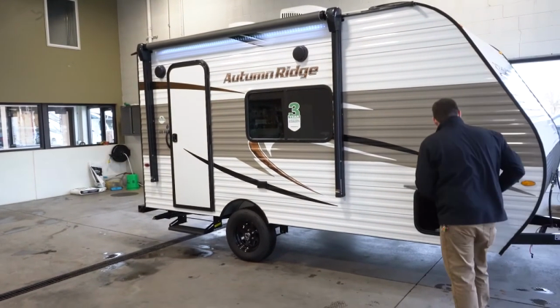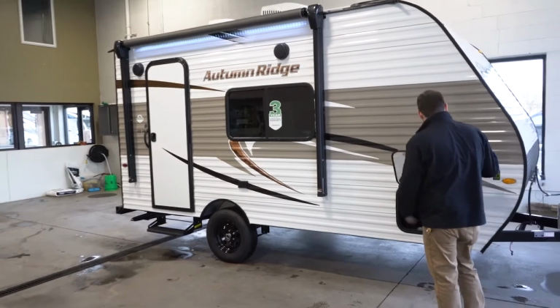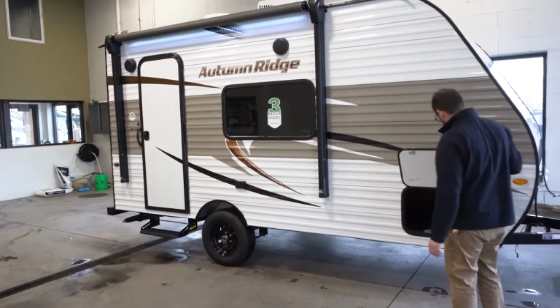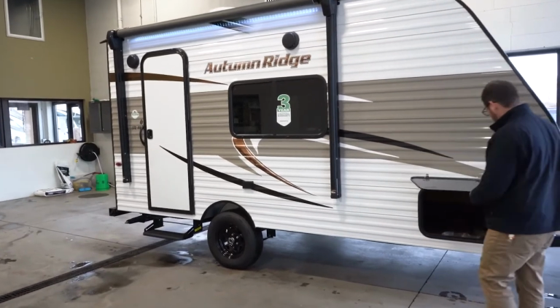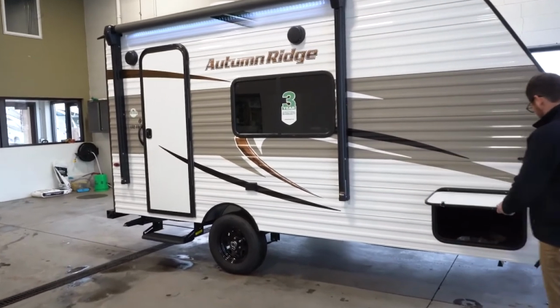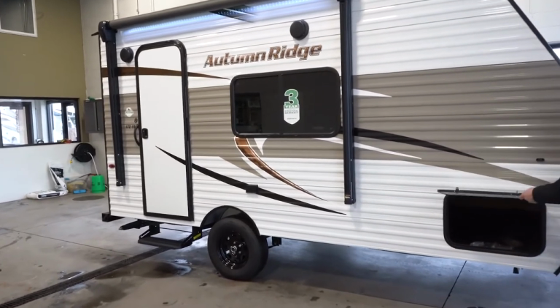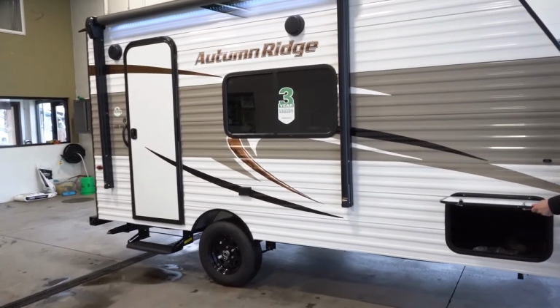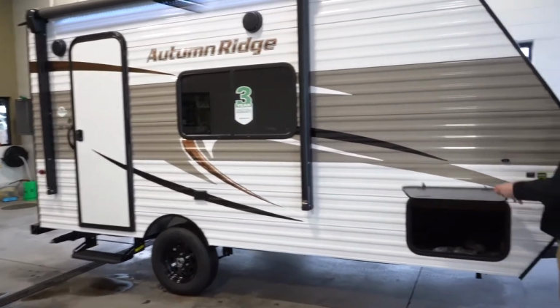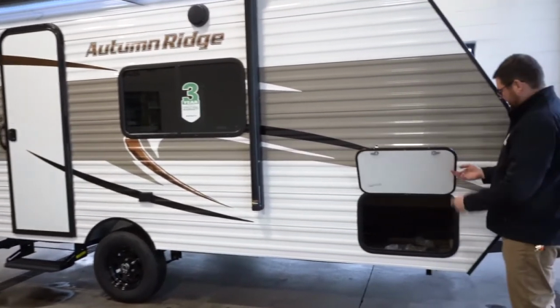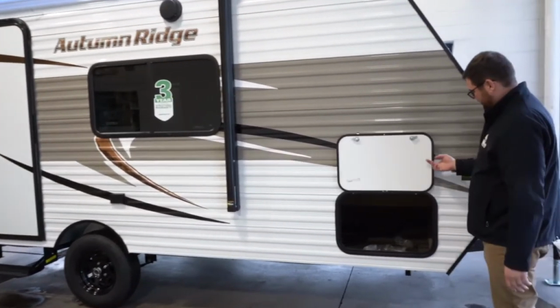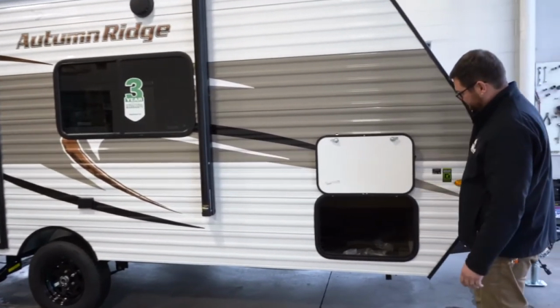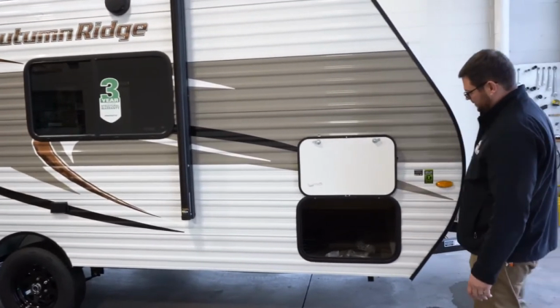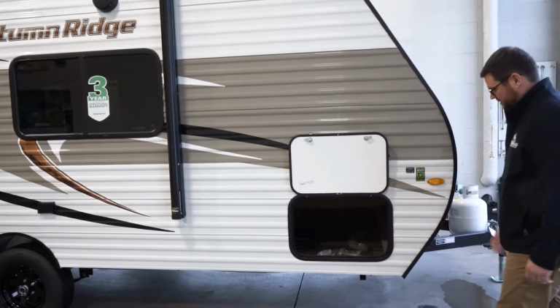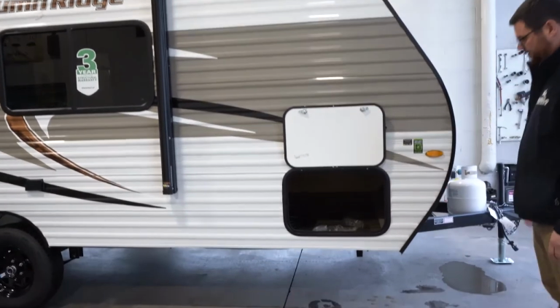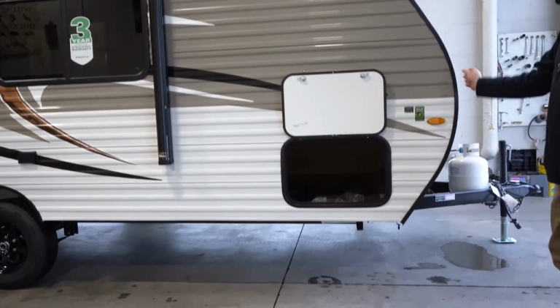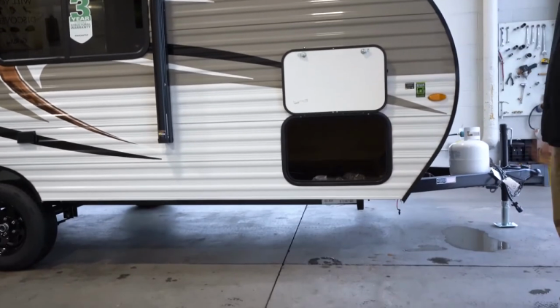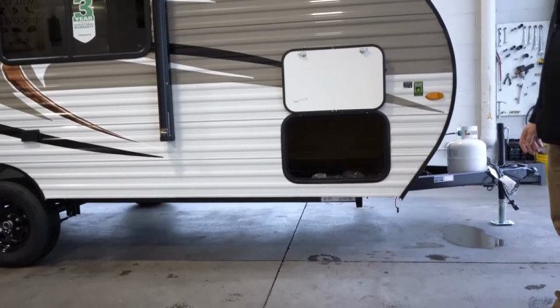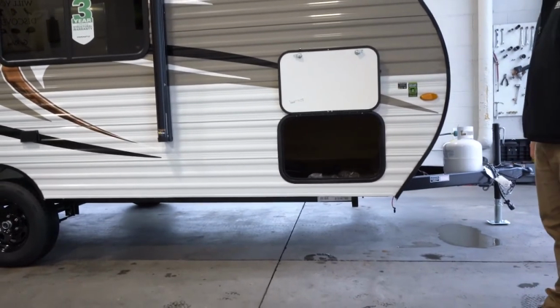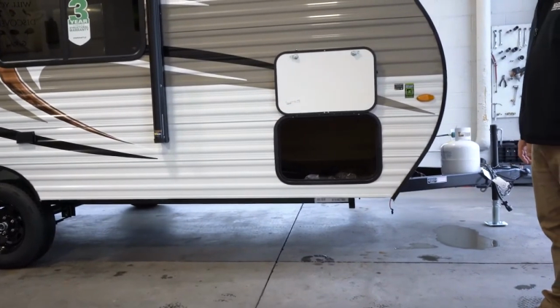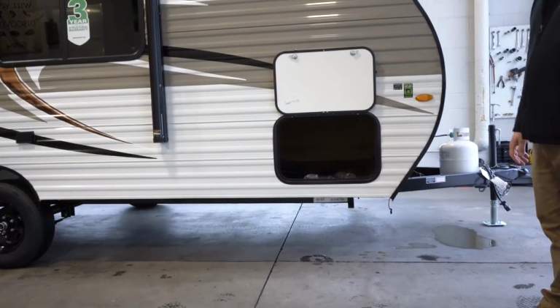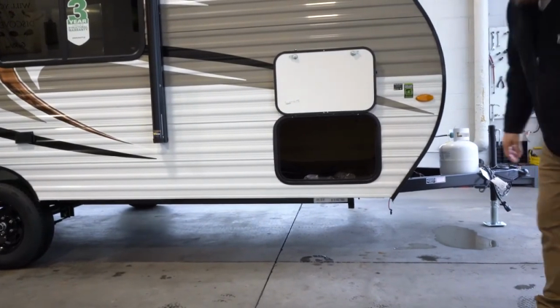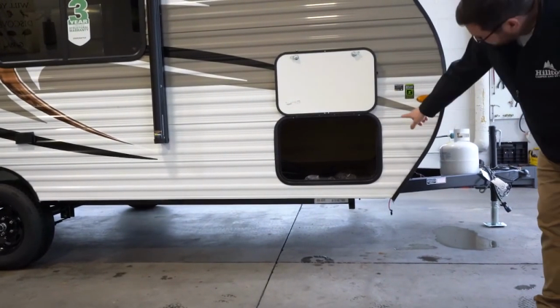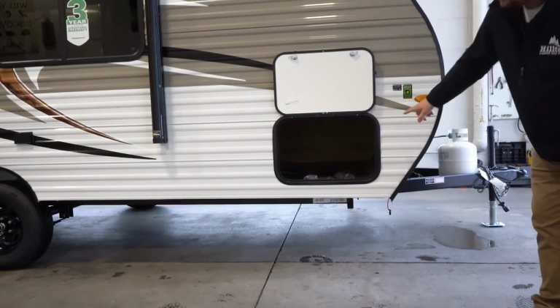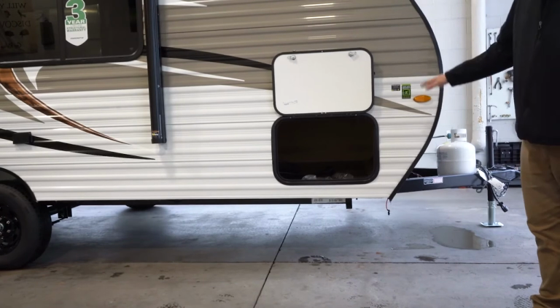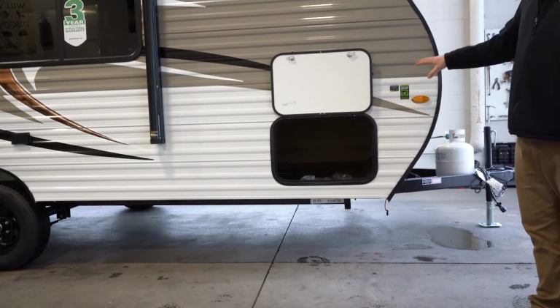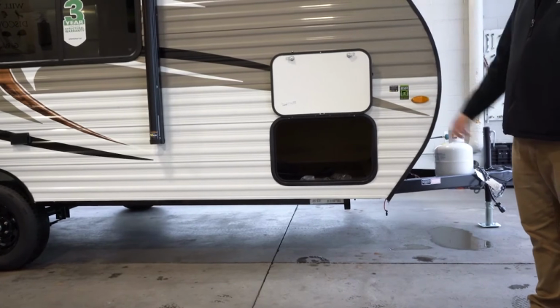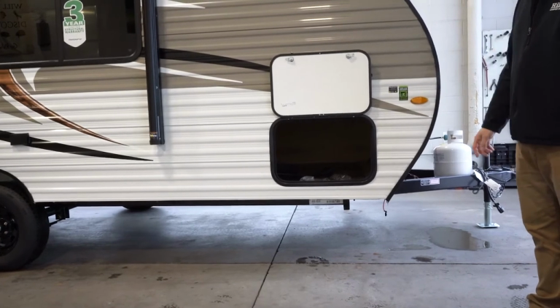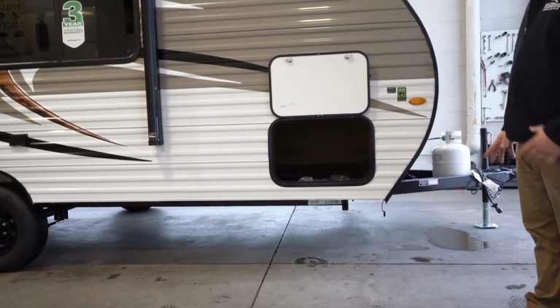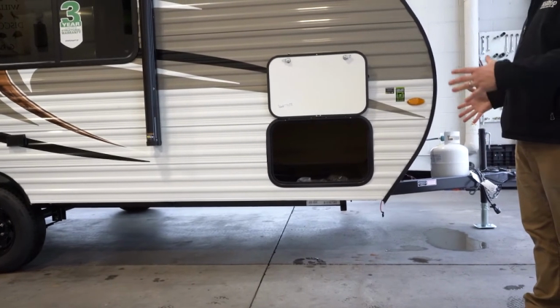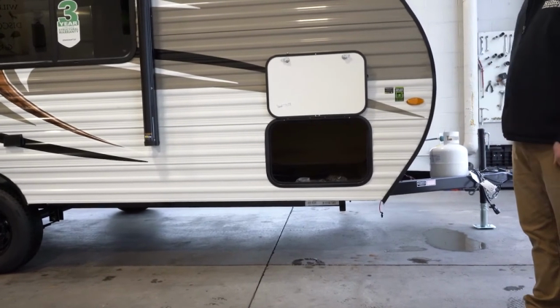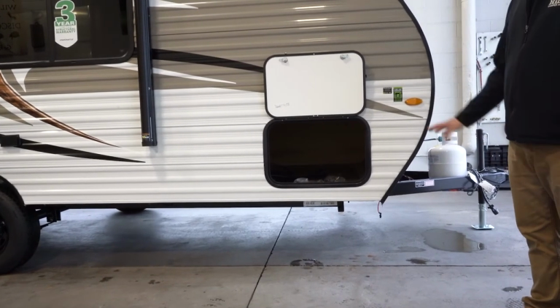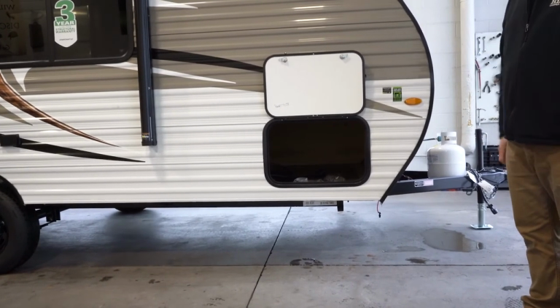You'll look at the pass-through storage, which does have magnet latches, which are really nice compared to those flip latches that we're used to. Really big storage because this is an east-west bed, so you do get a lot more space to store underneath.